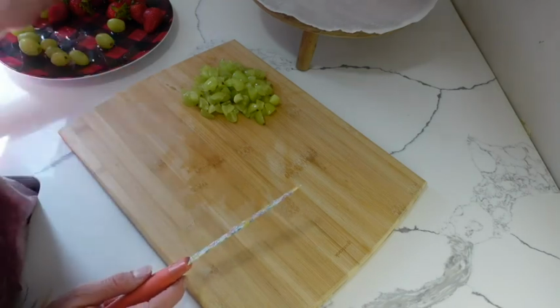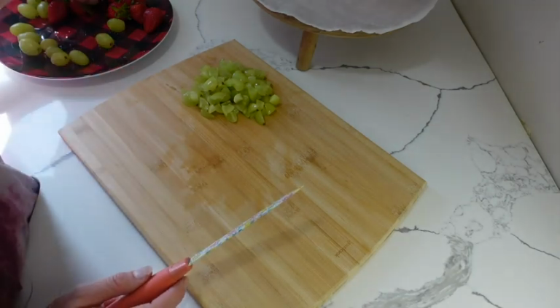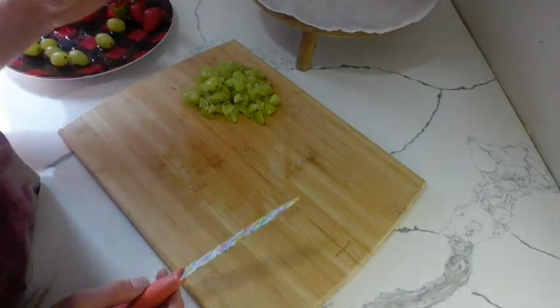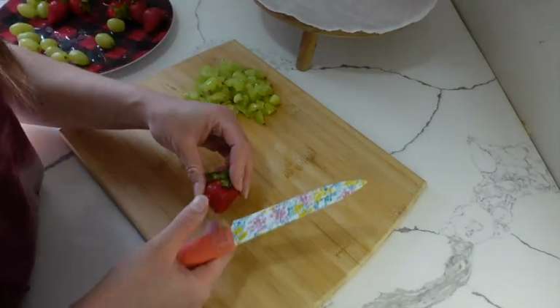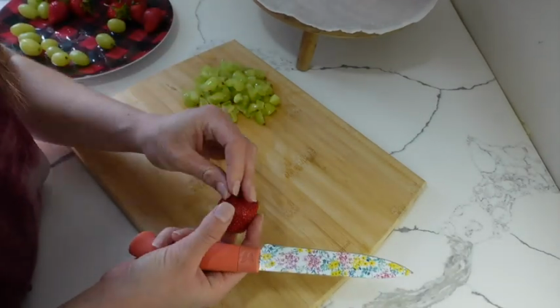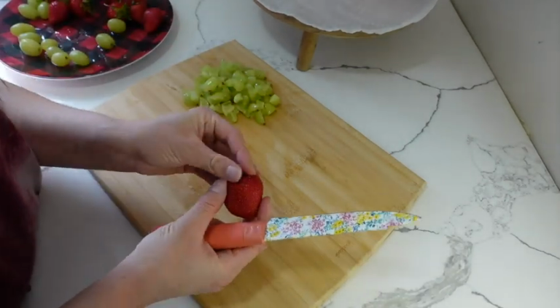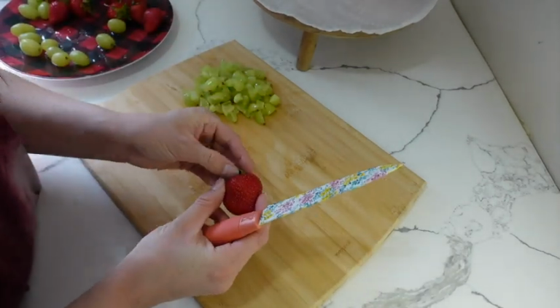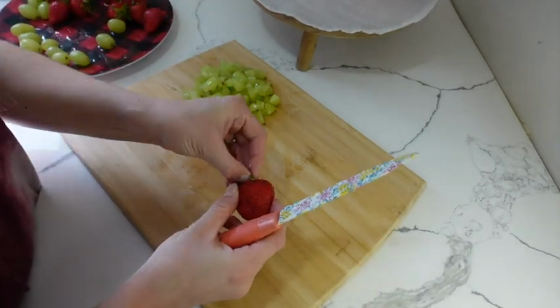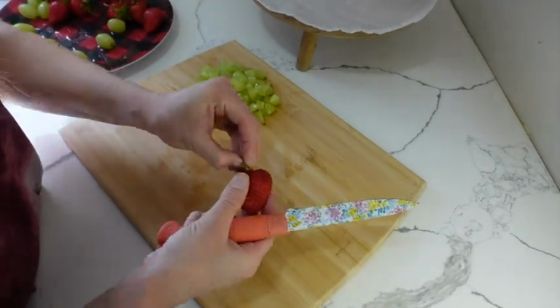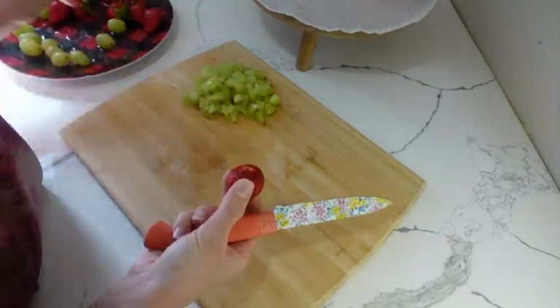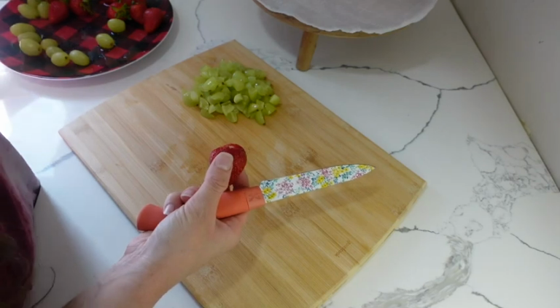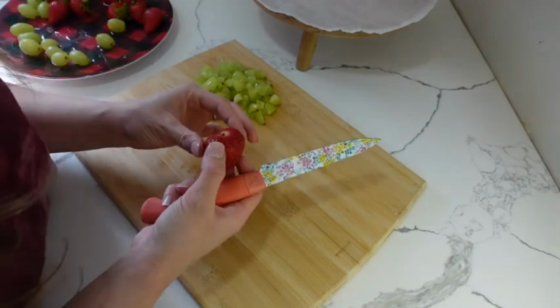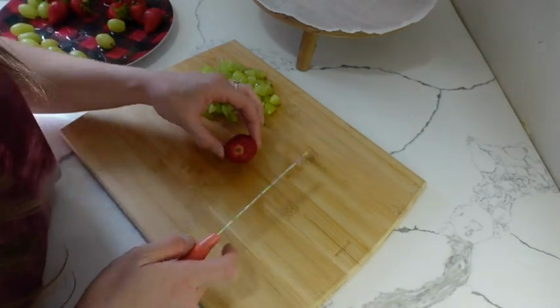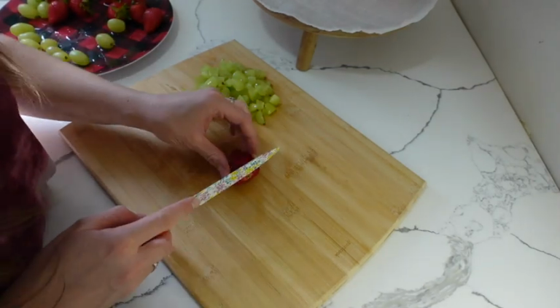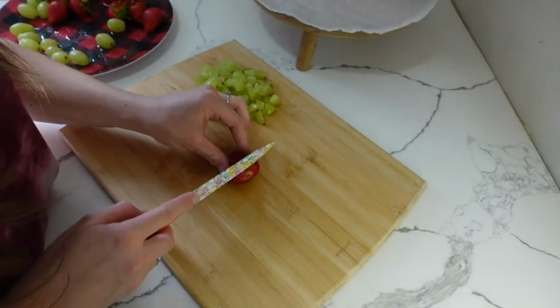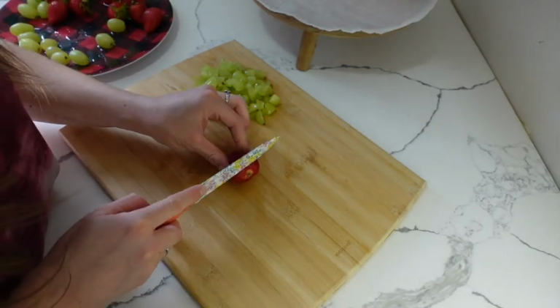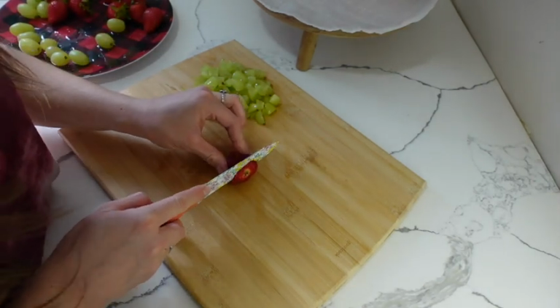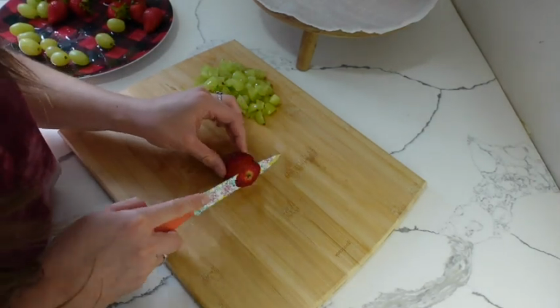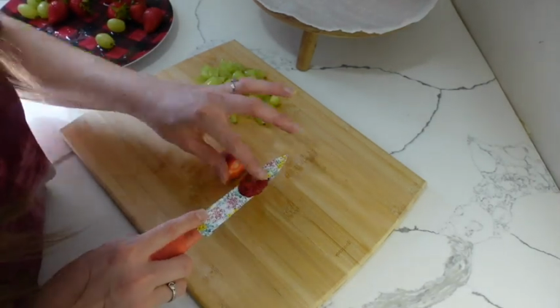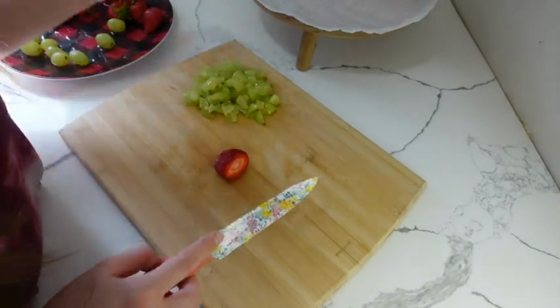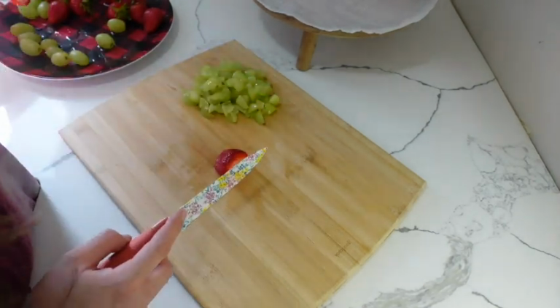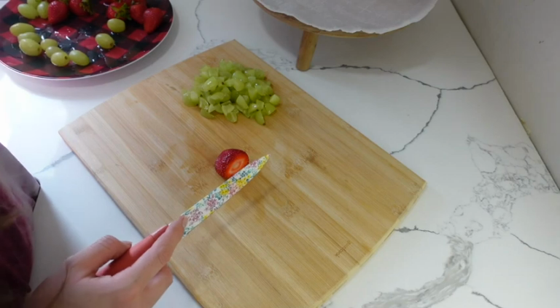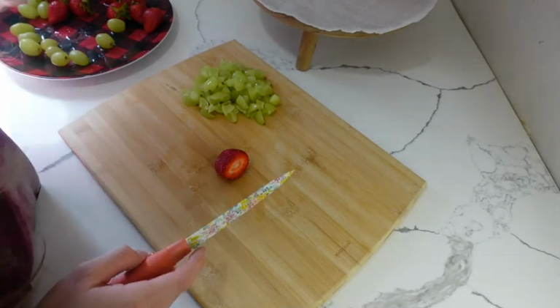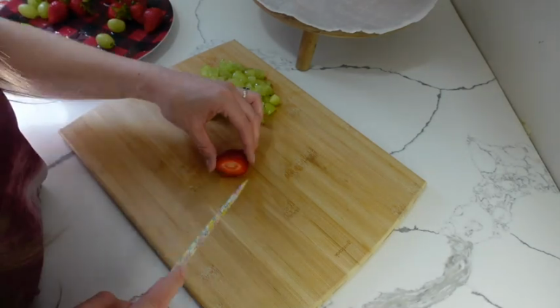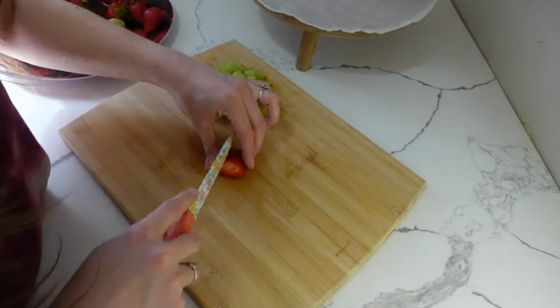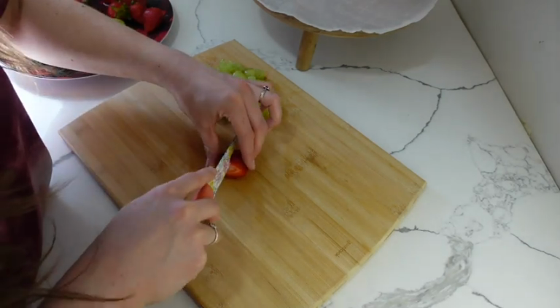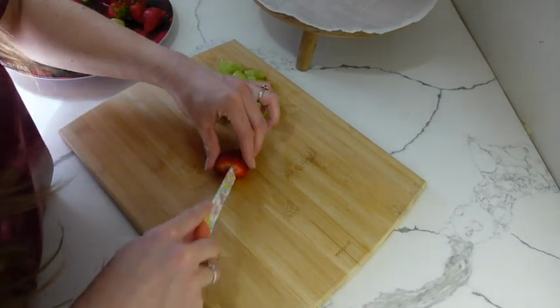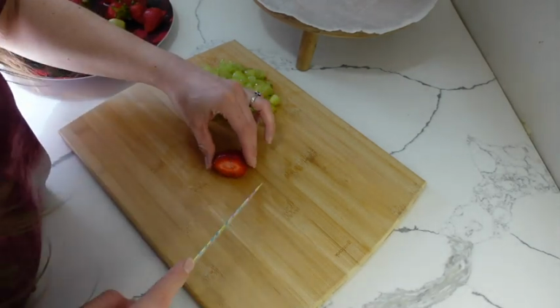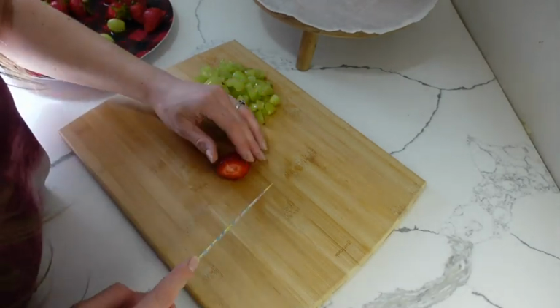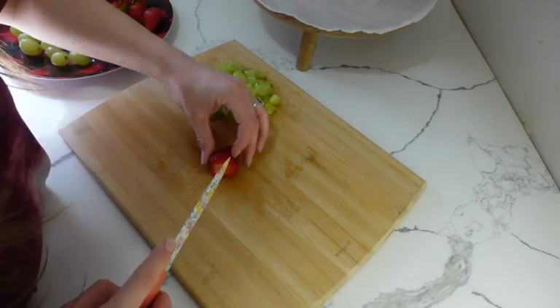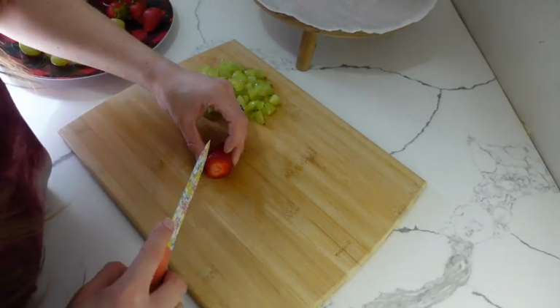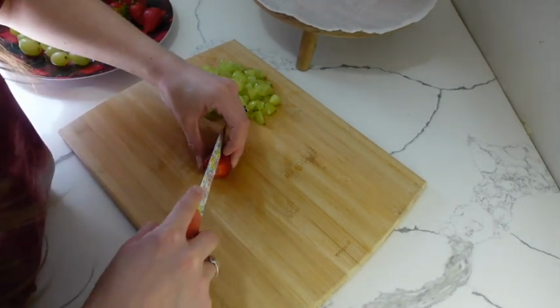Next I'm going to be moving on to strawberries, and I'm going to be quartering these as well.